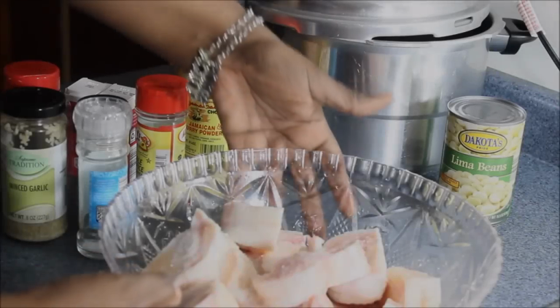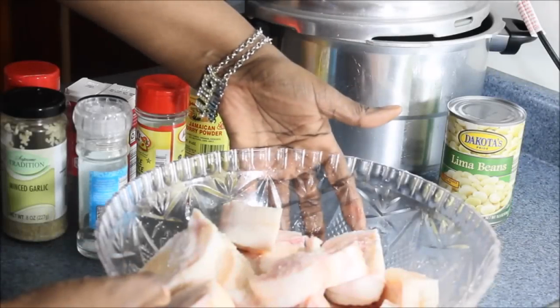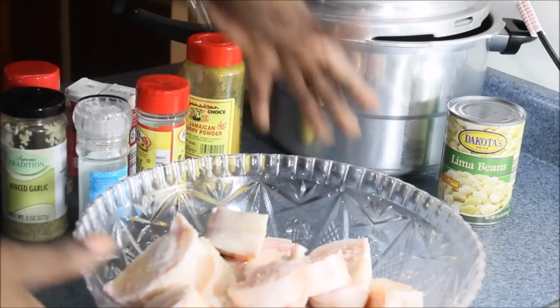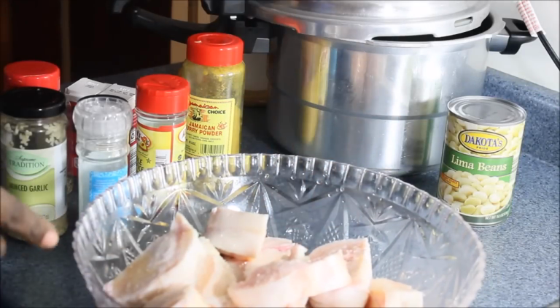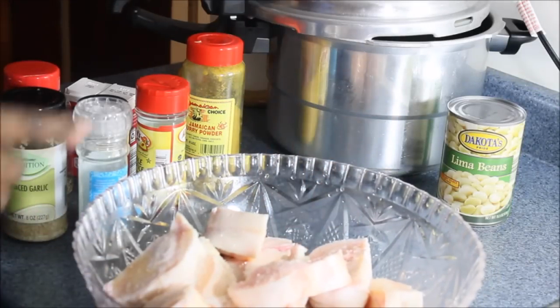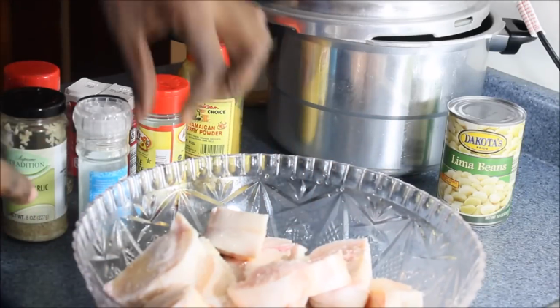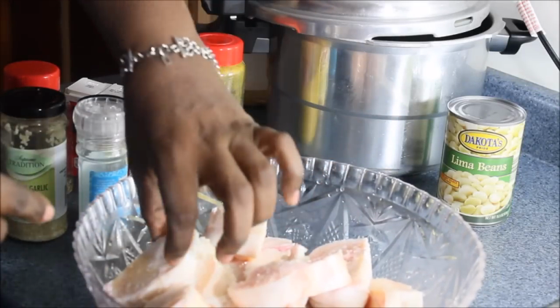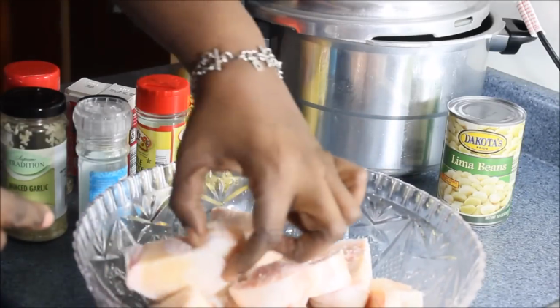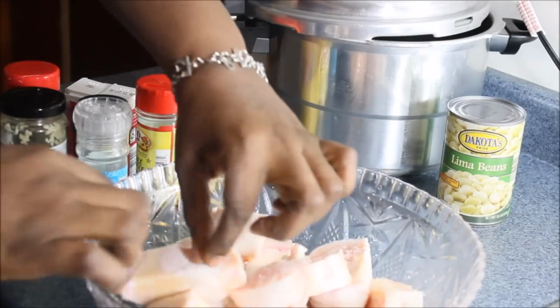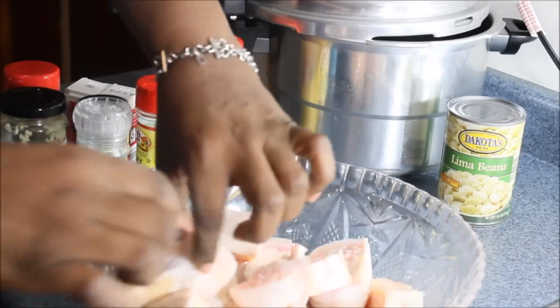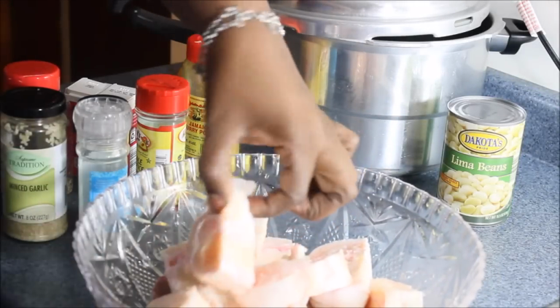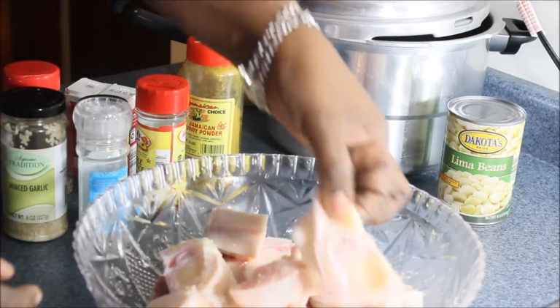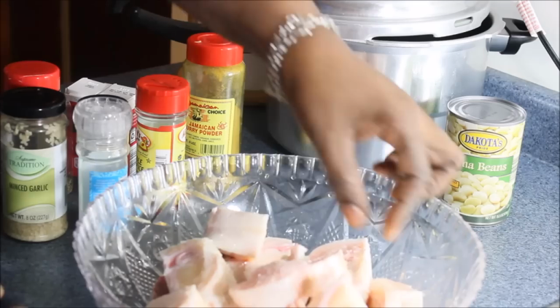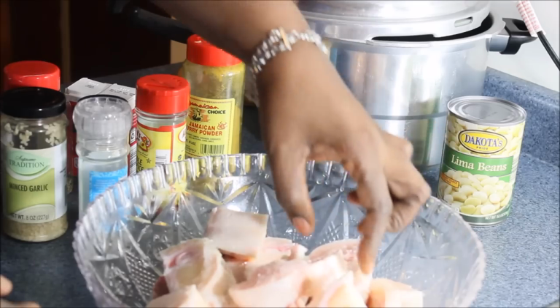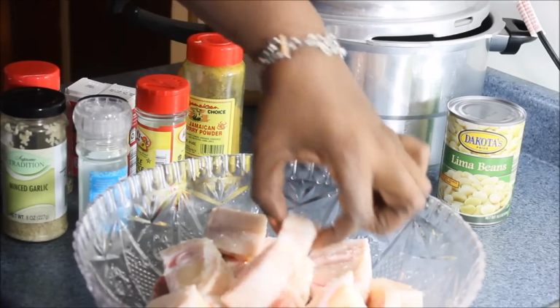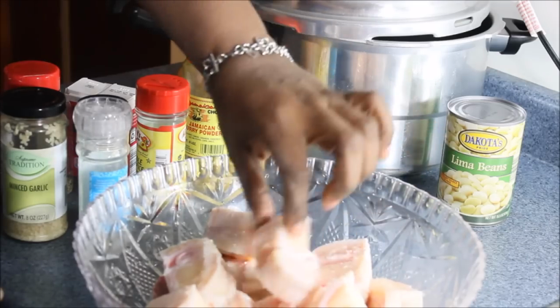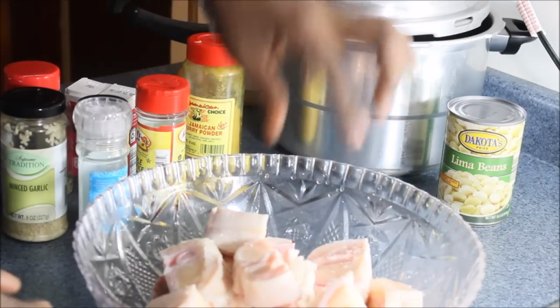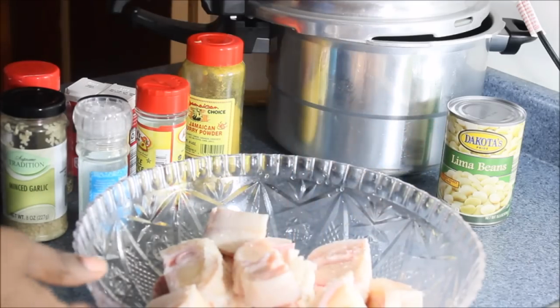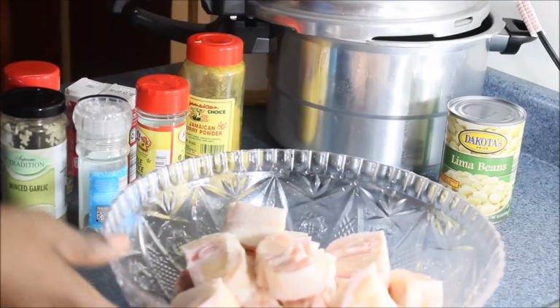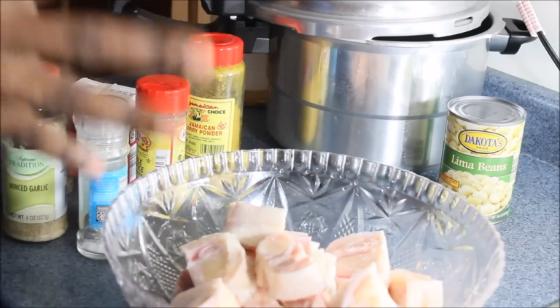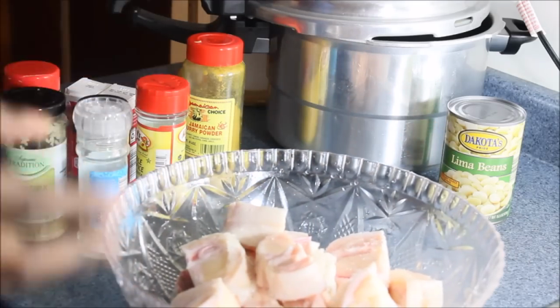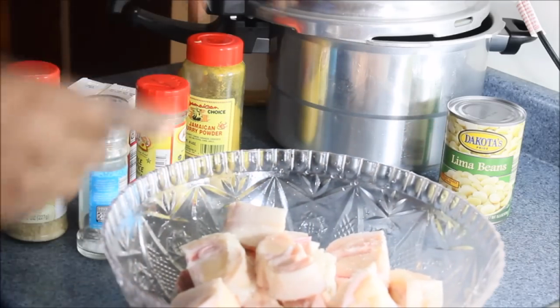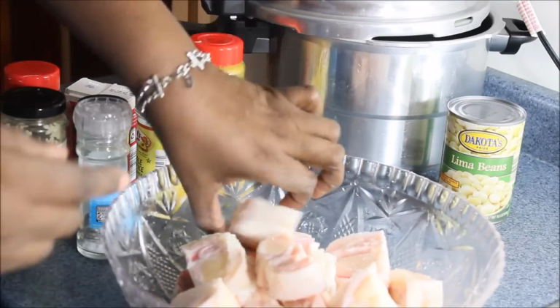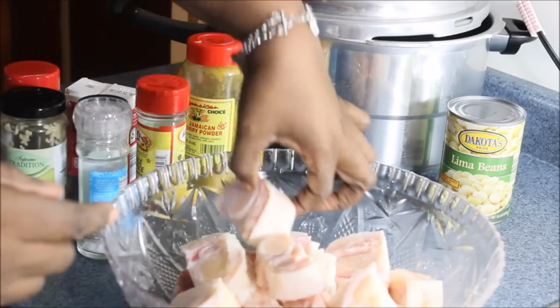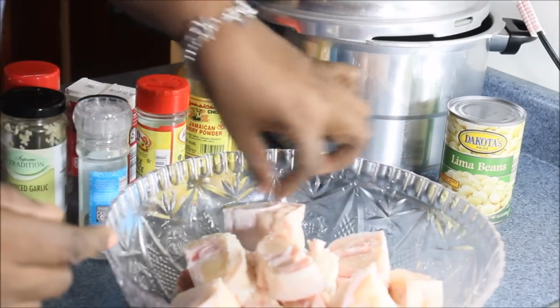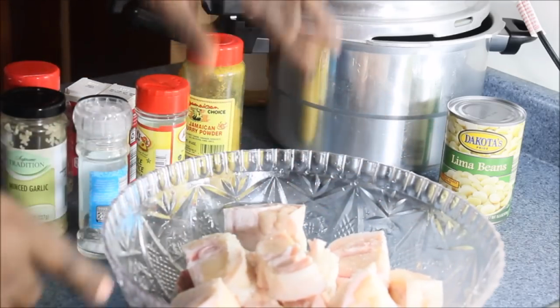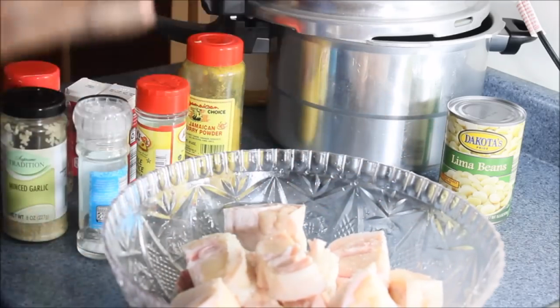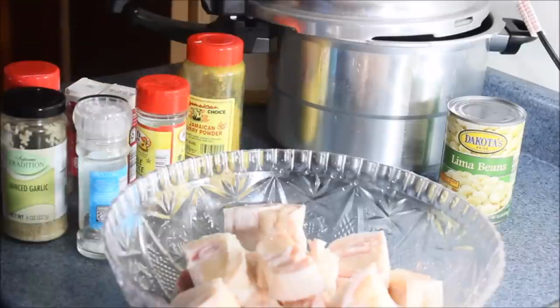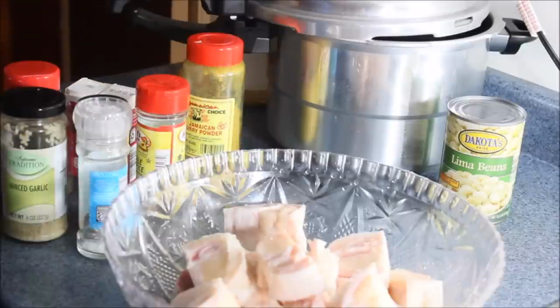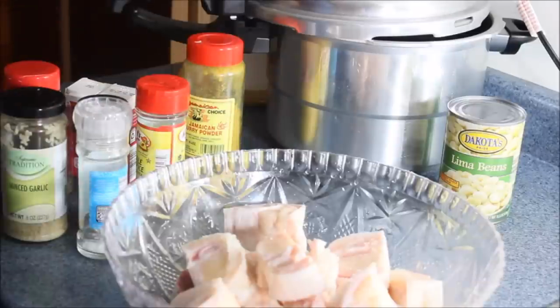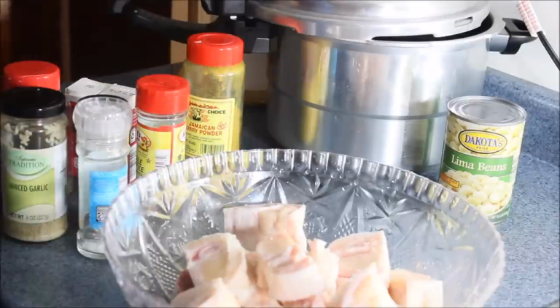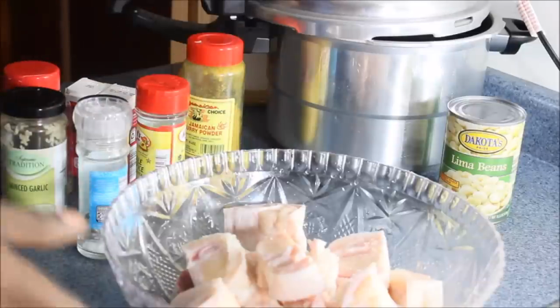Right here I have three pounds of cow foot. I washed it thoroughly with vinegar and lemon juice. Make sure you wash it clean — vinegar and lemon juice.